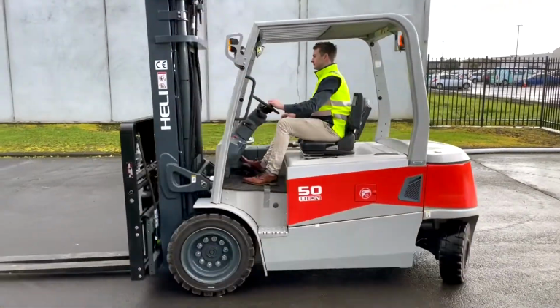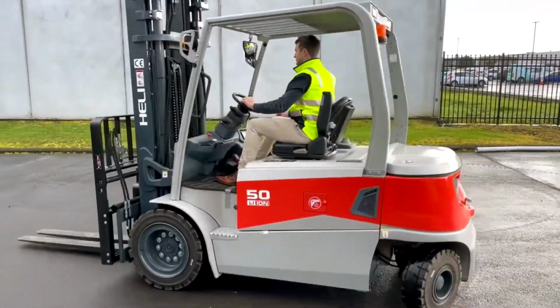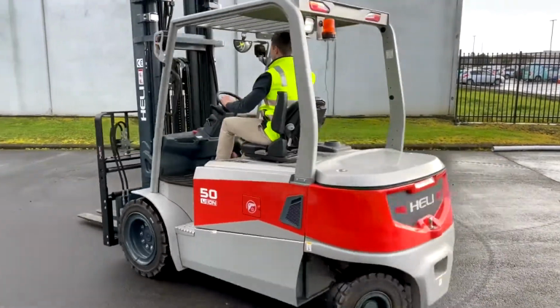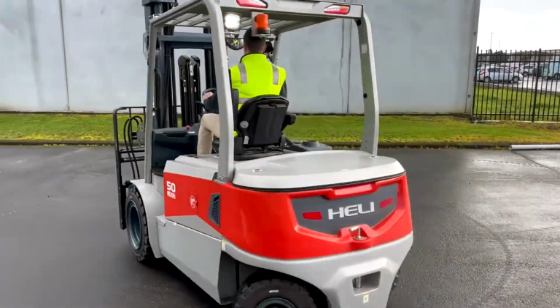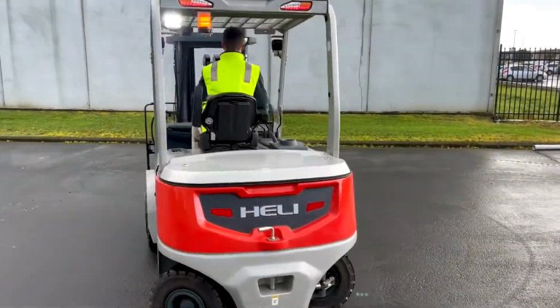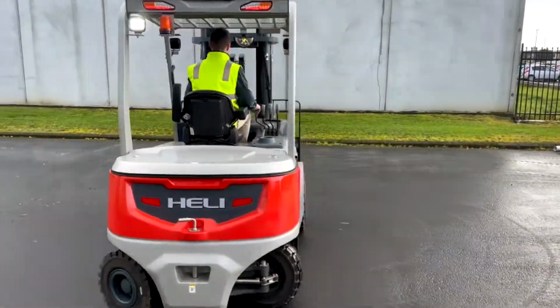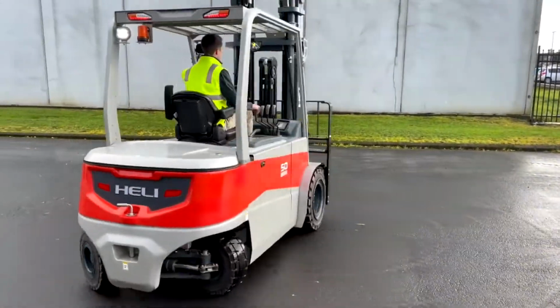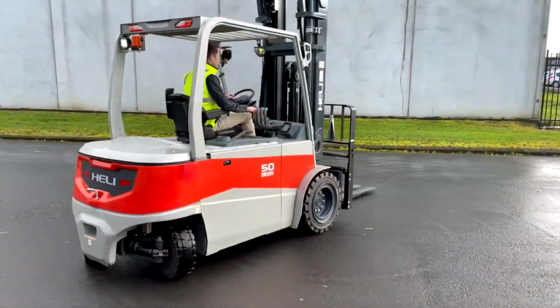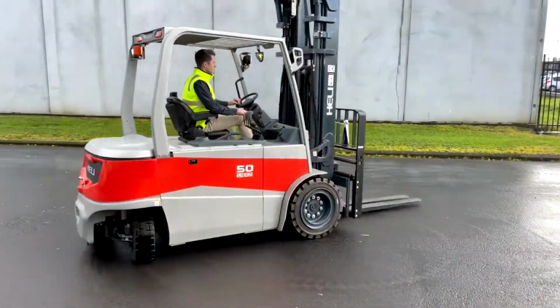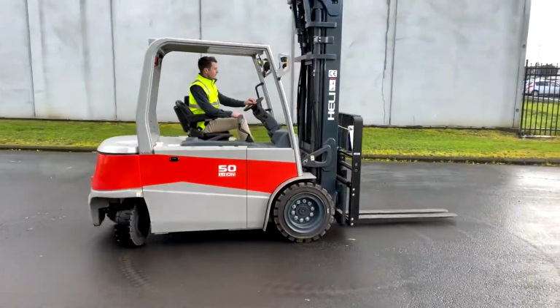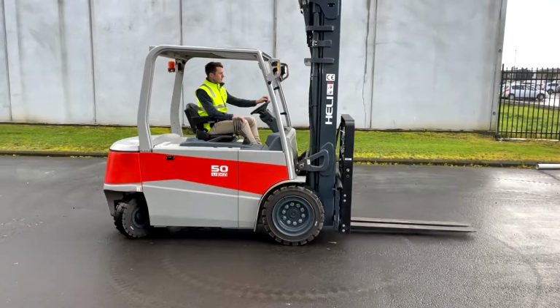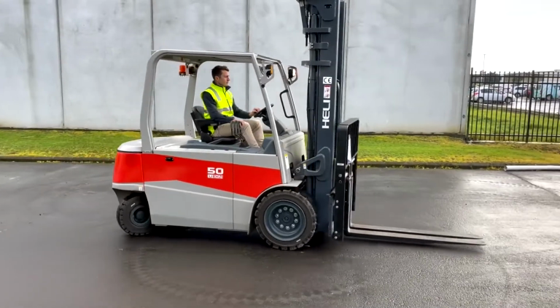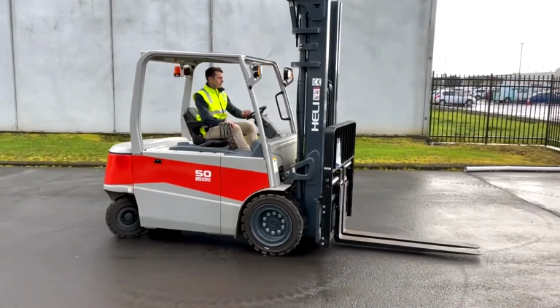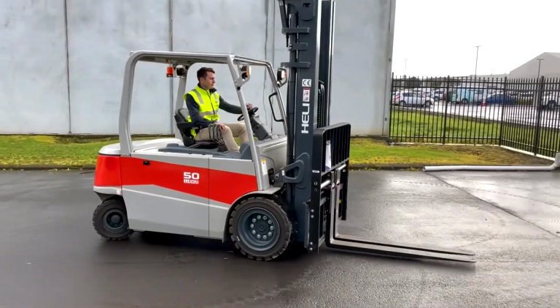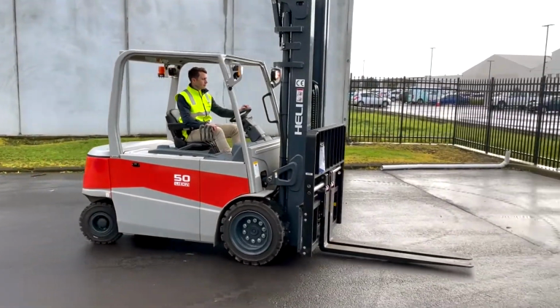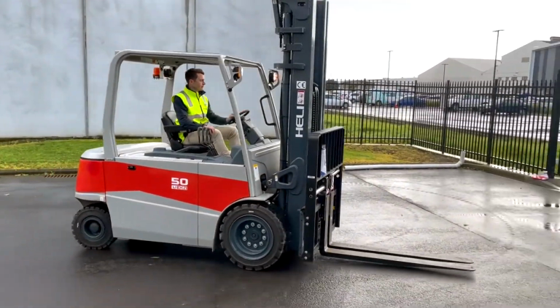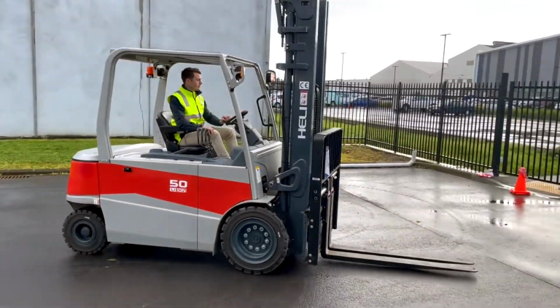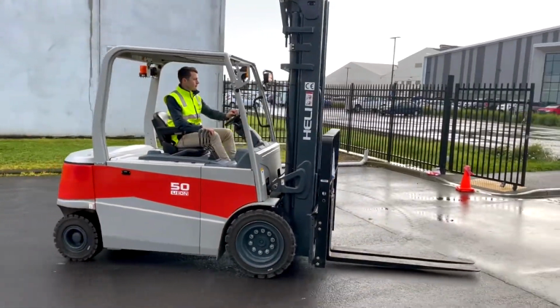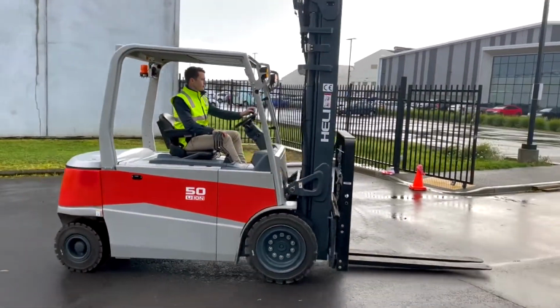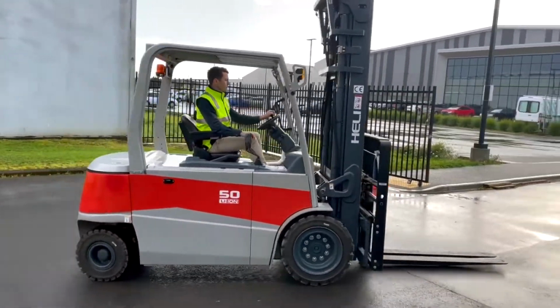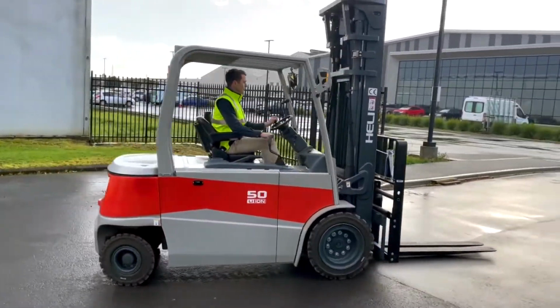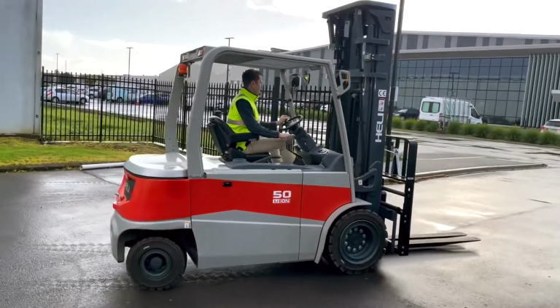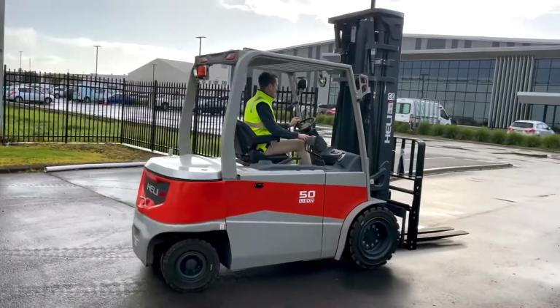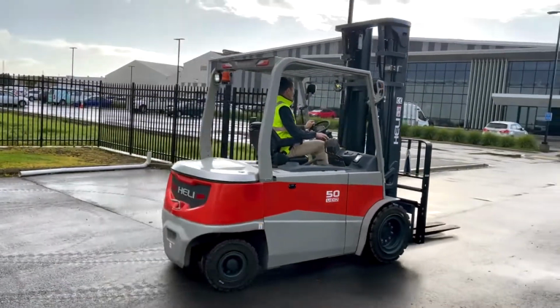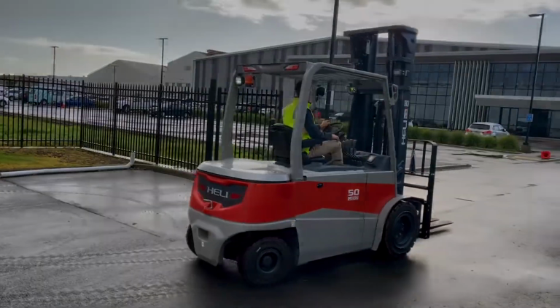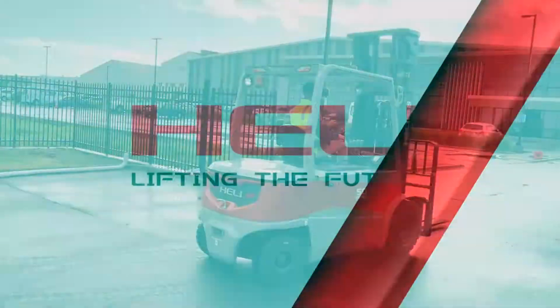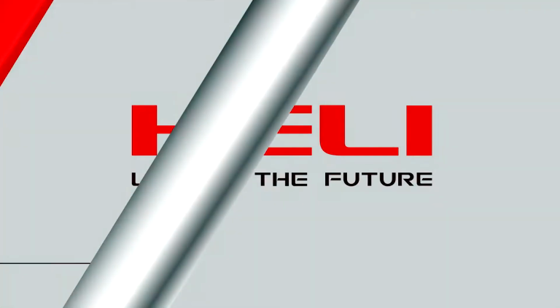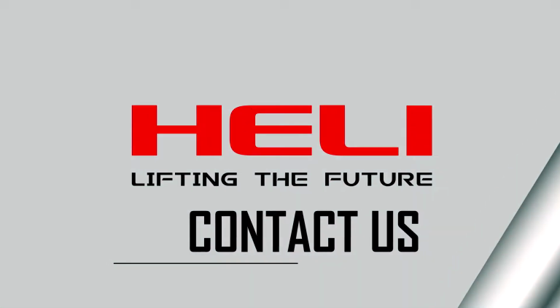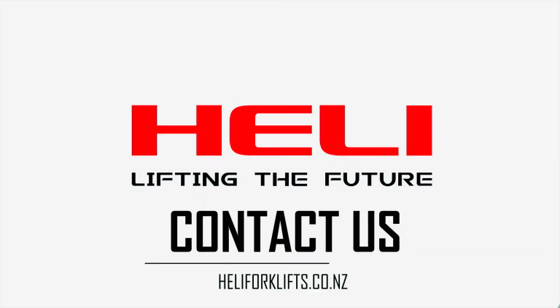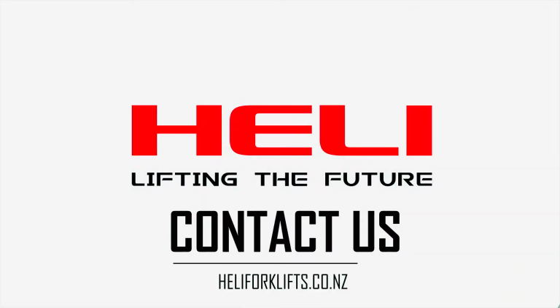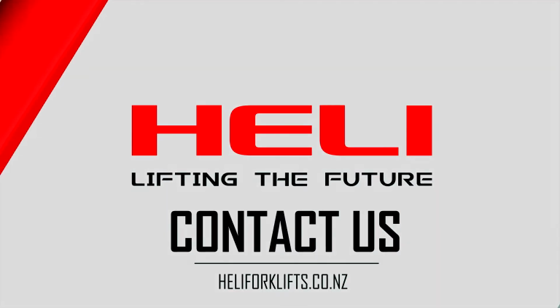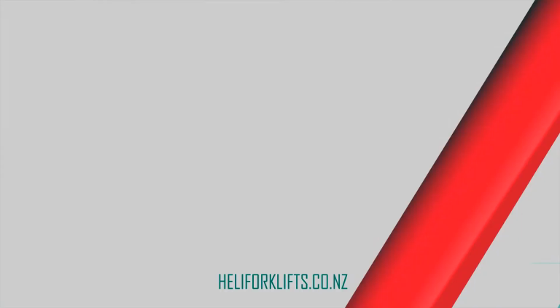With no reduction in overall lifting performance, a large improvement in torque, and a significant reduction in total cost of ownership, lithium-ion forklifts are the best way to improve your materials handling fleet moving forward.